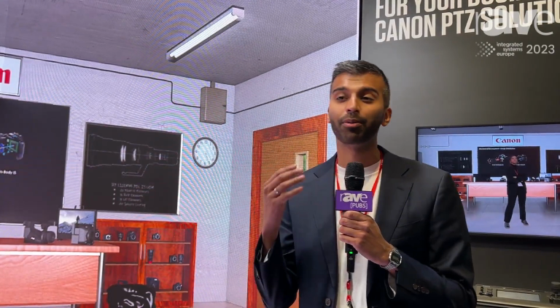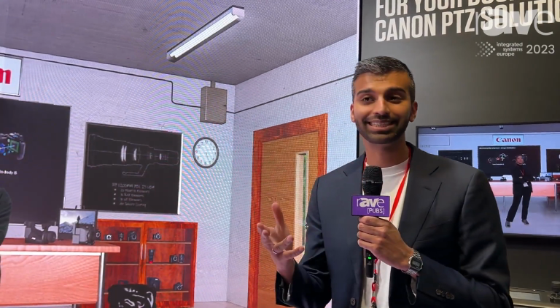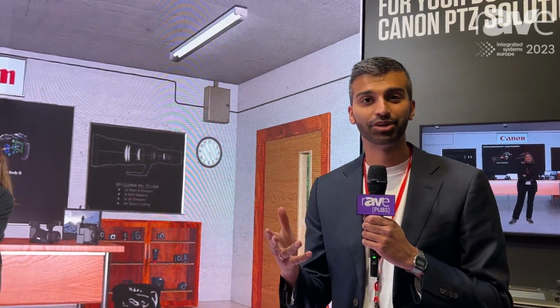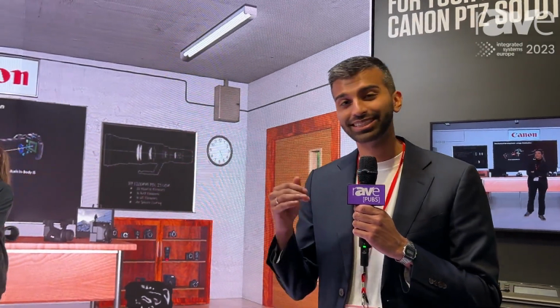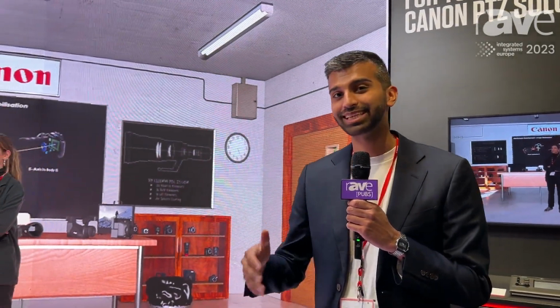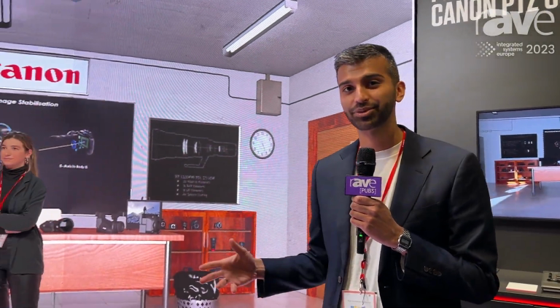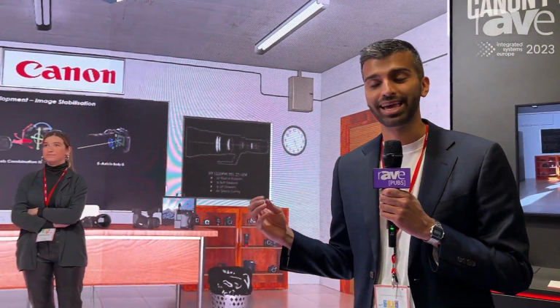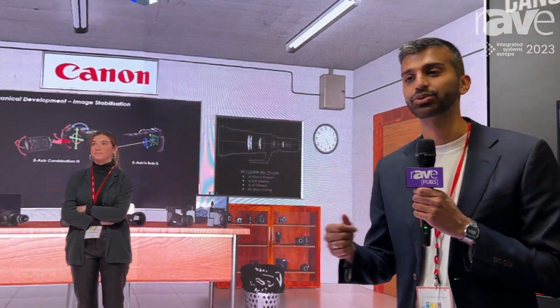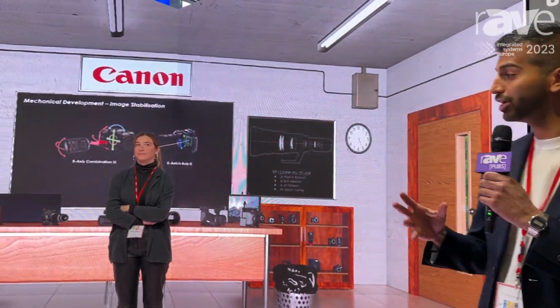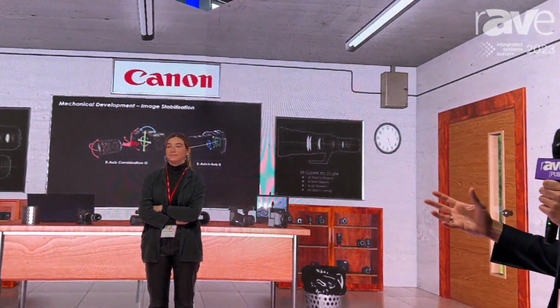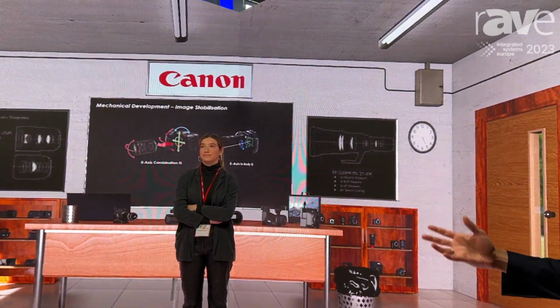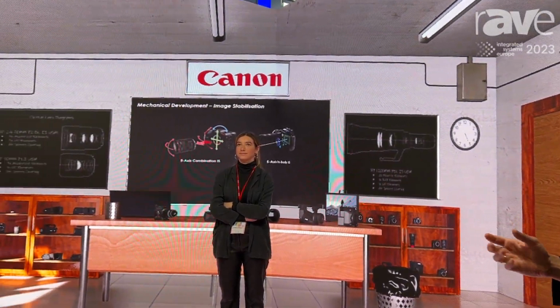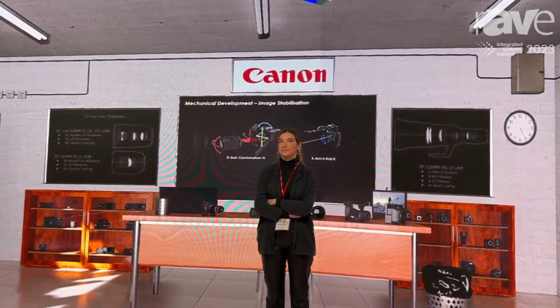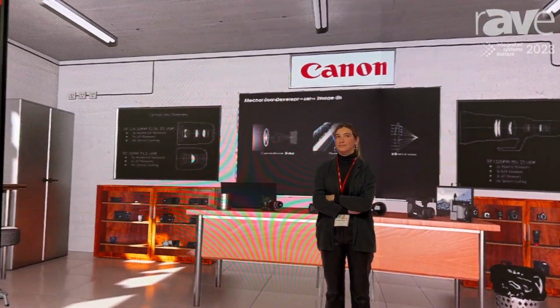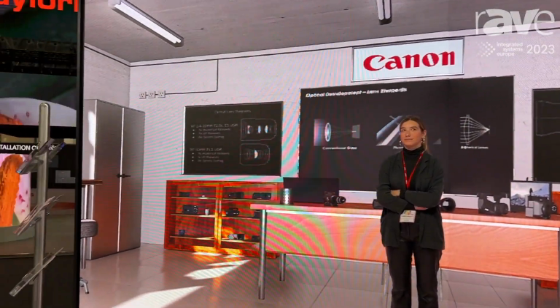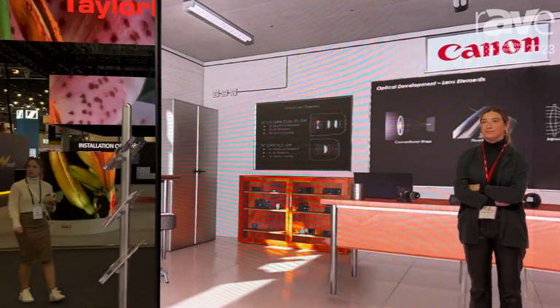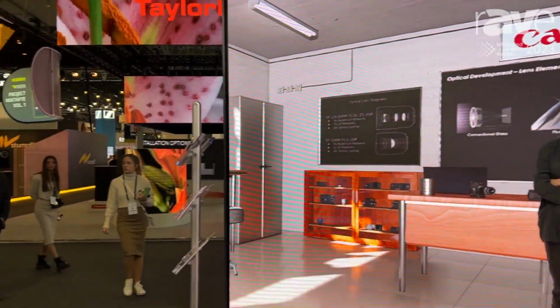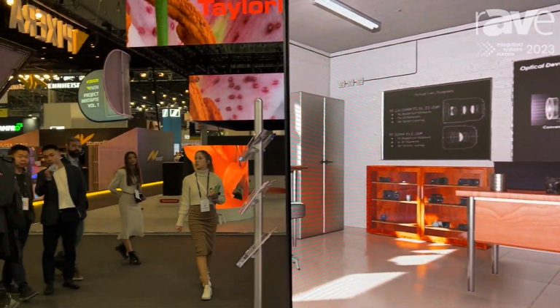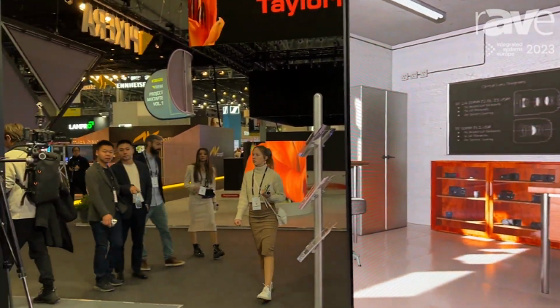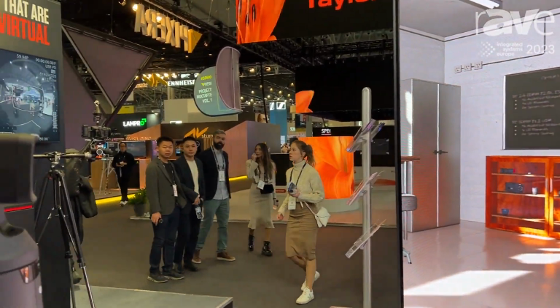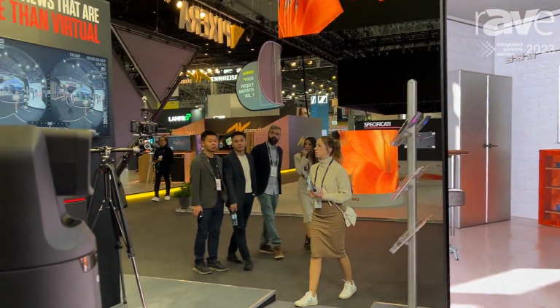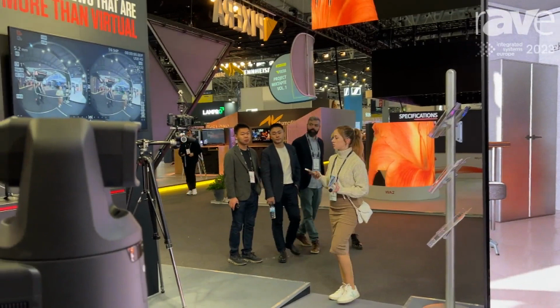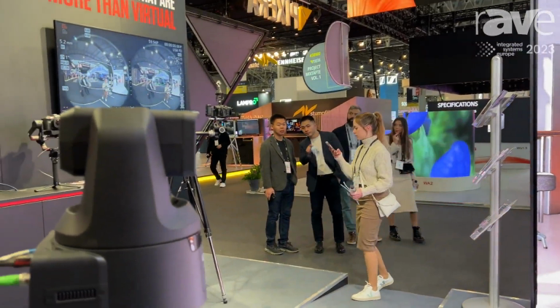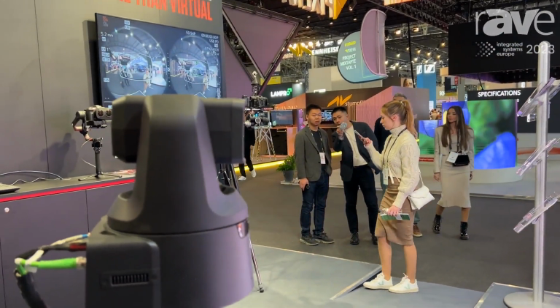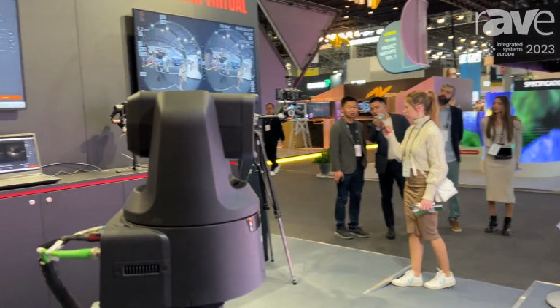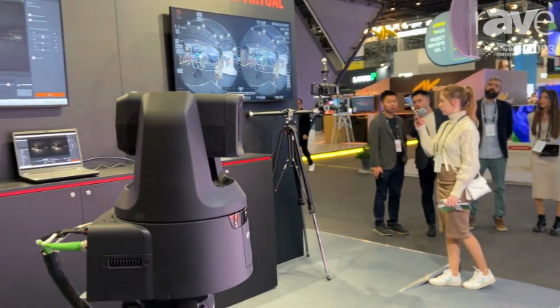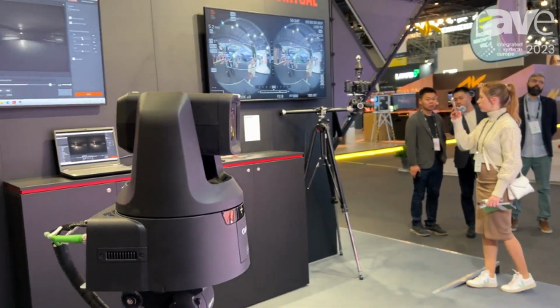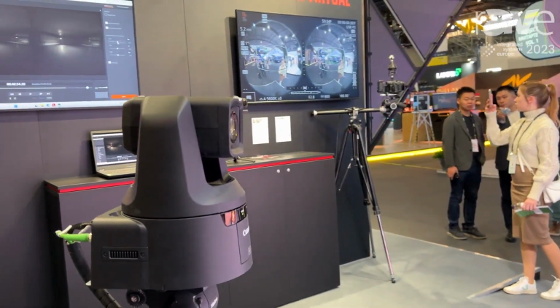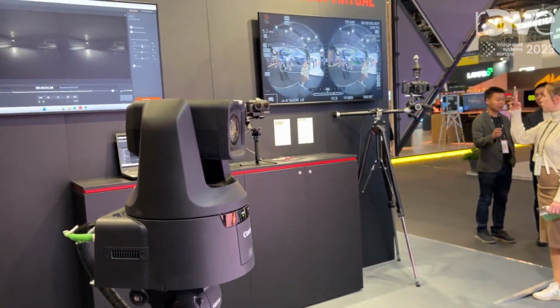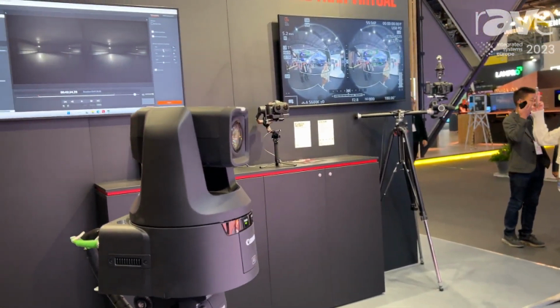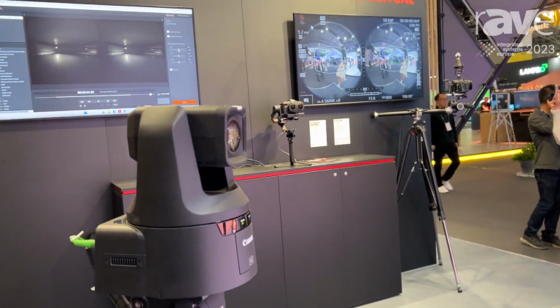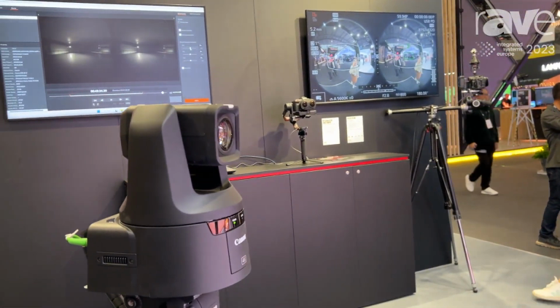Here we've got our CRN500 4K PTZ camera with a 1-inch sensor, dual pixel CMOS autofocus, and fantastic low light capabilities.